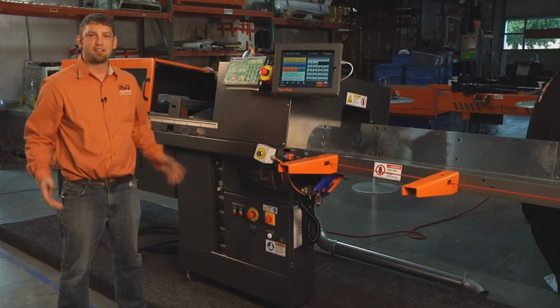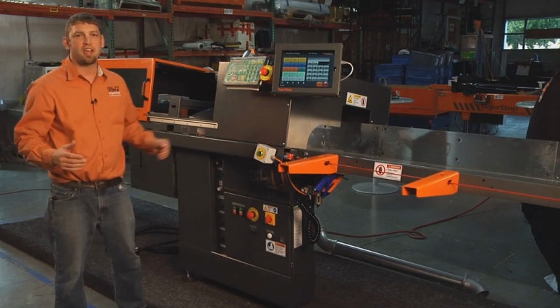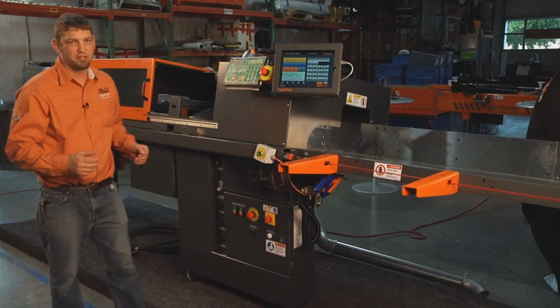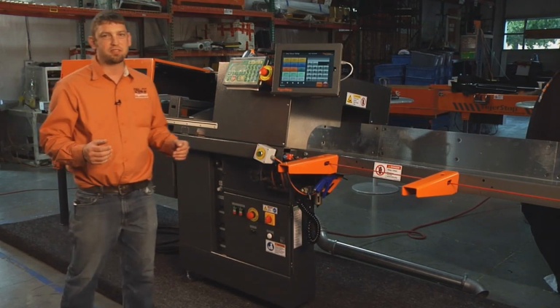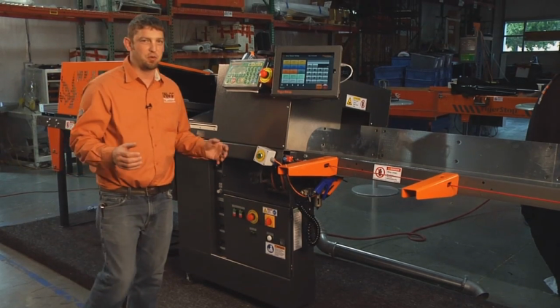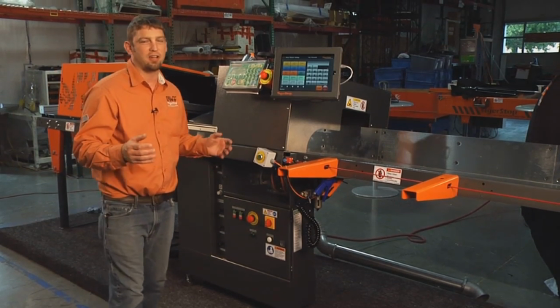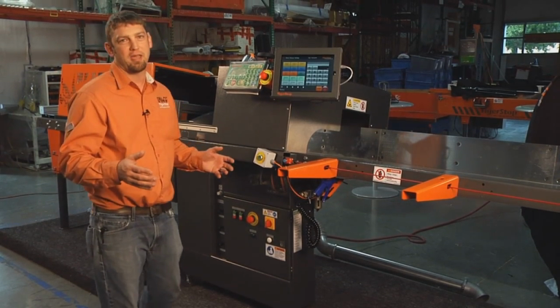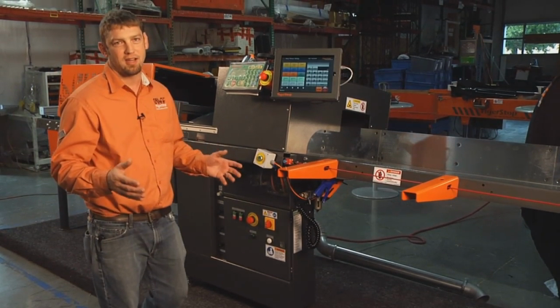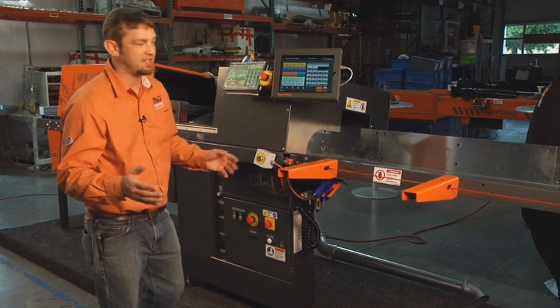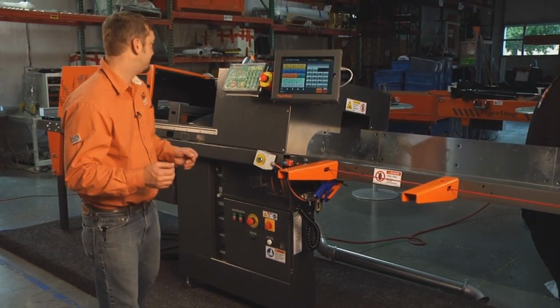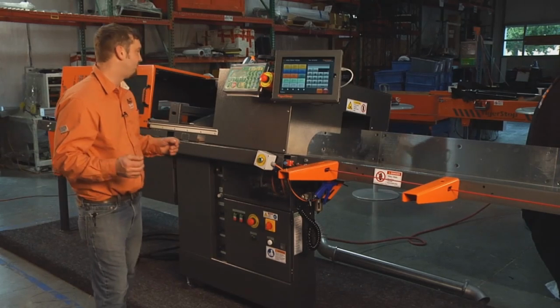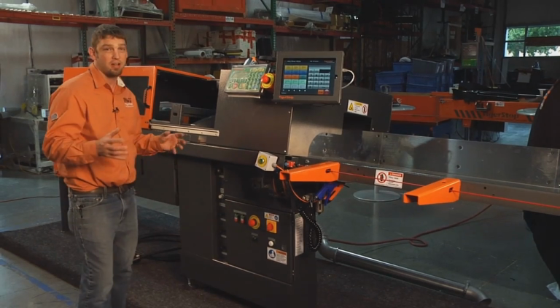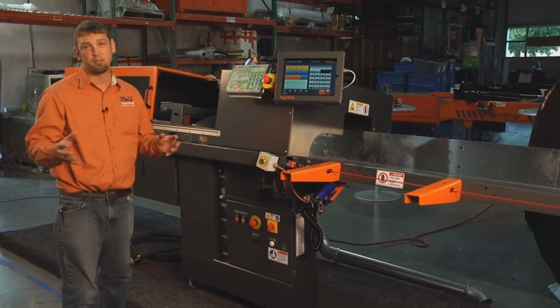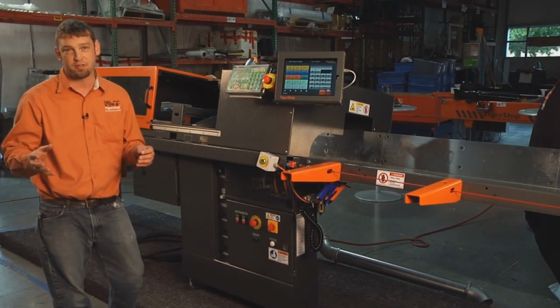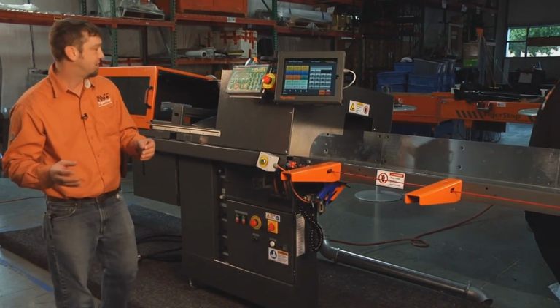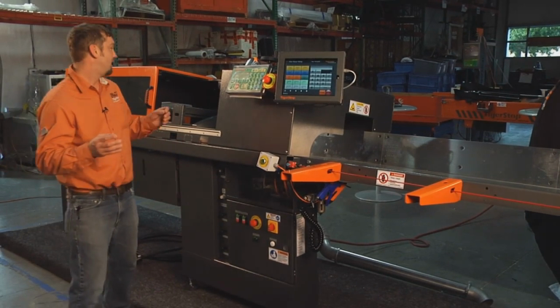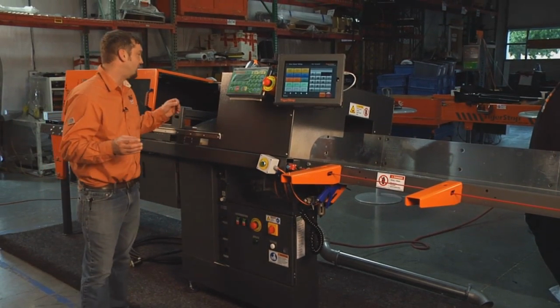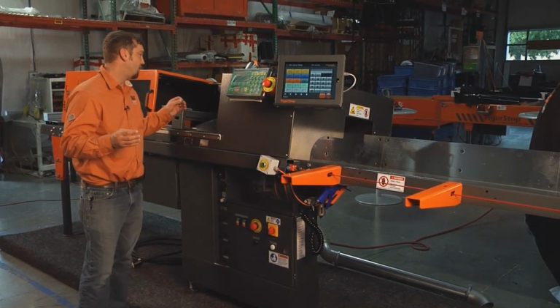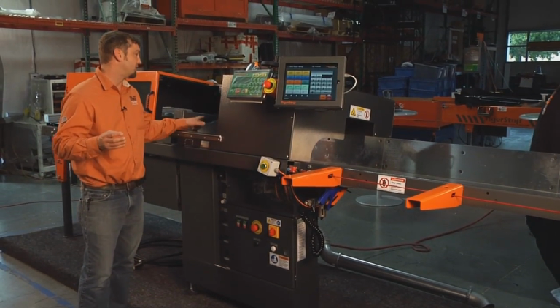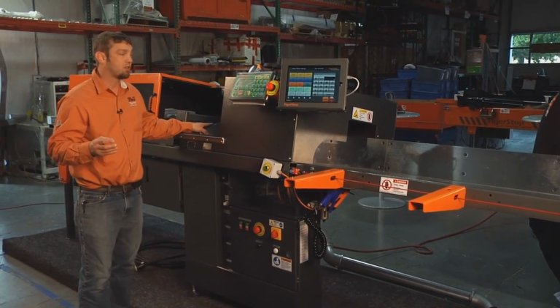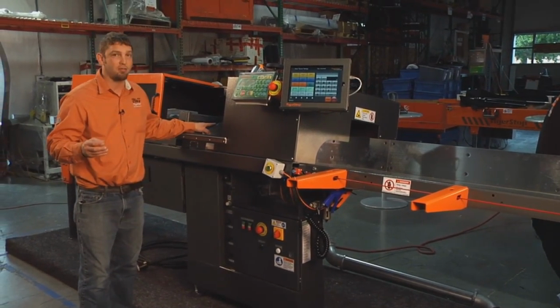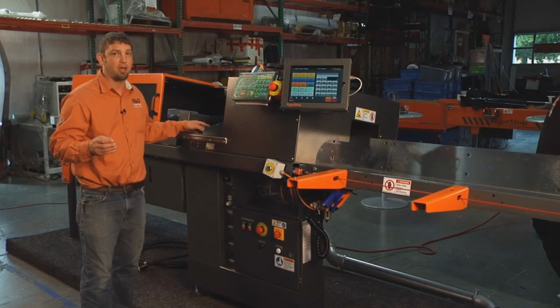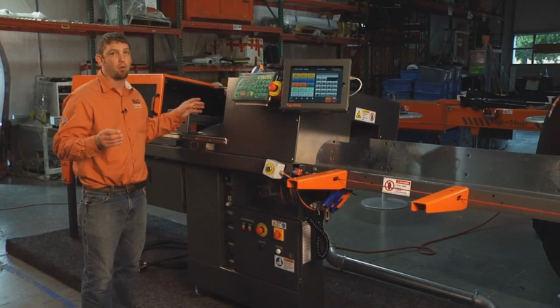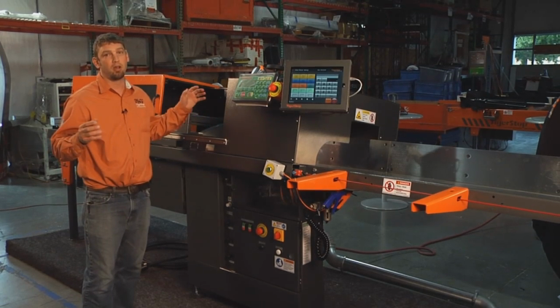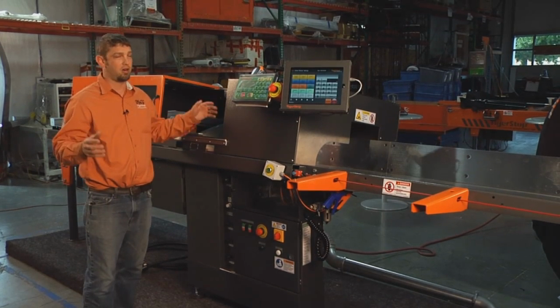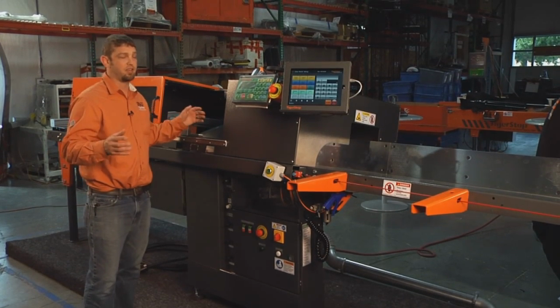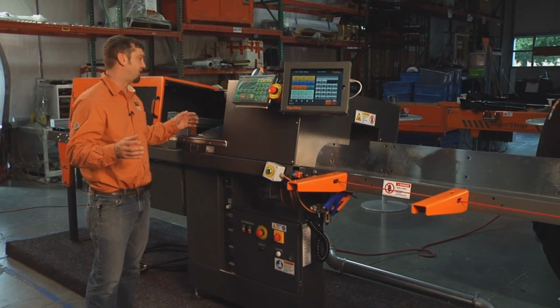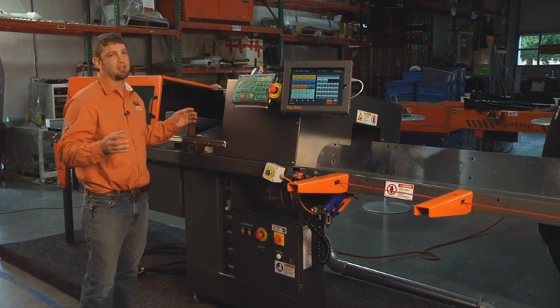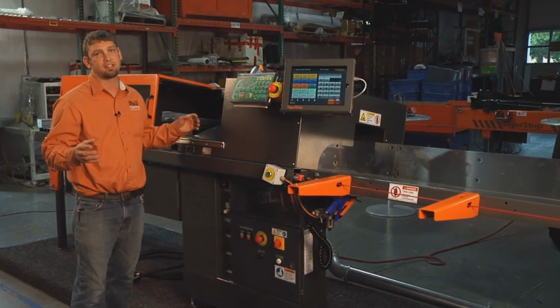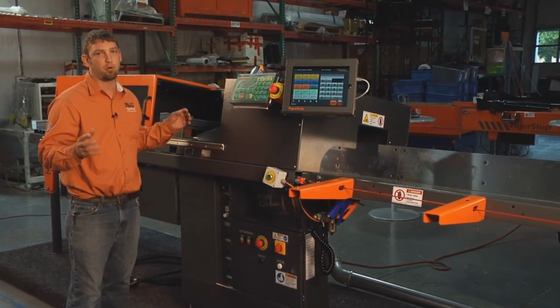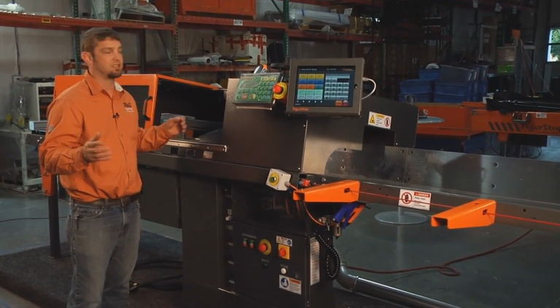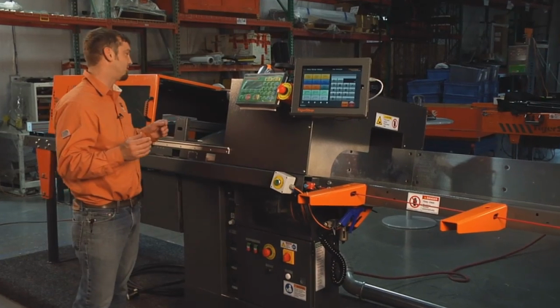This is our TigerSaw 2000, our newest automated cutting station. We've added a ton of great new features, including our adjustable cutting envelope, allowing for larger than ever variants of sizes for pack and single piece flow.